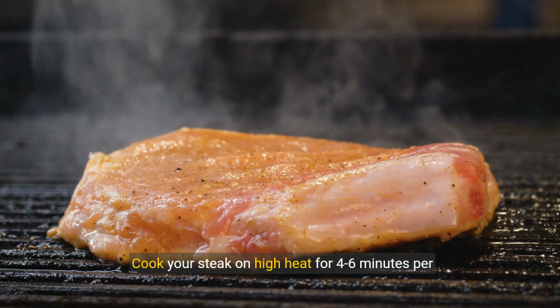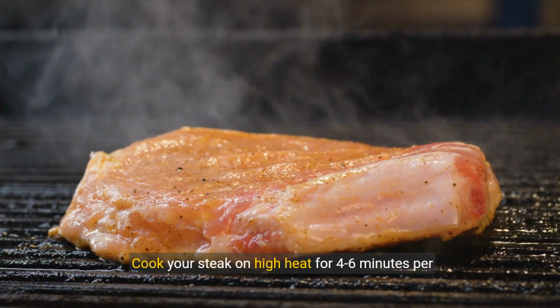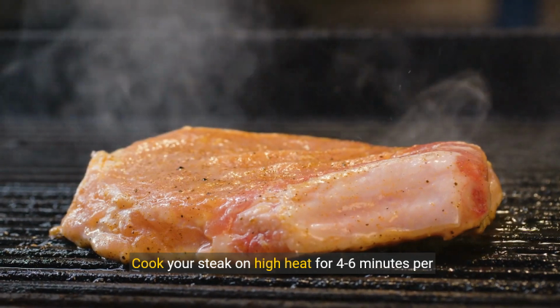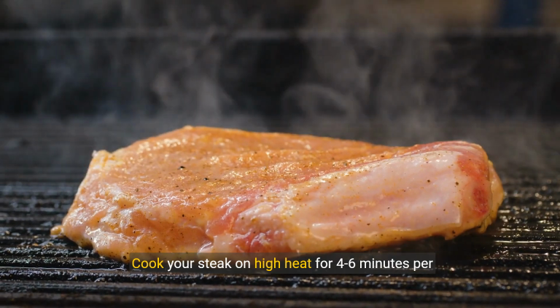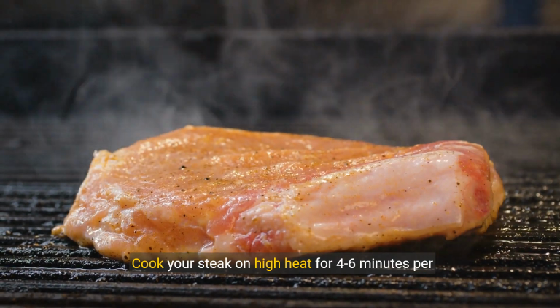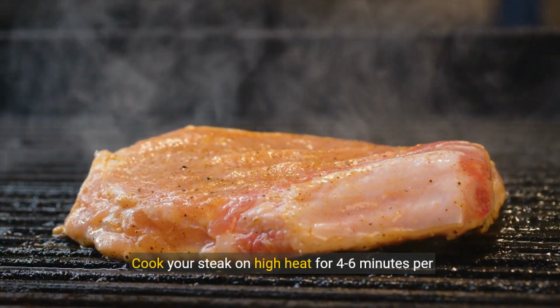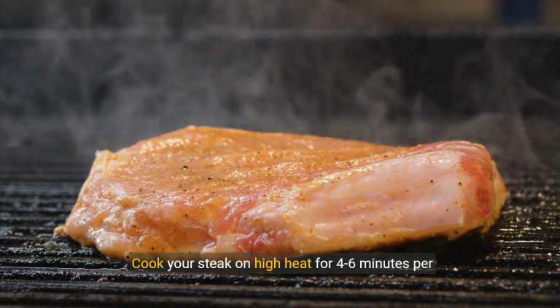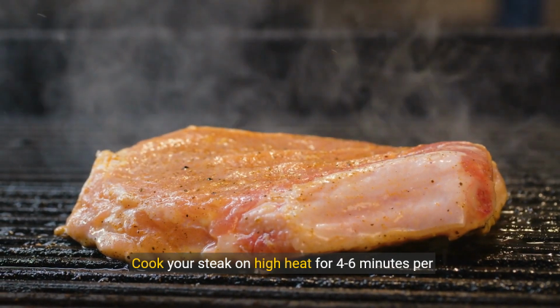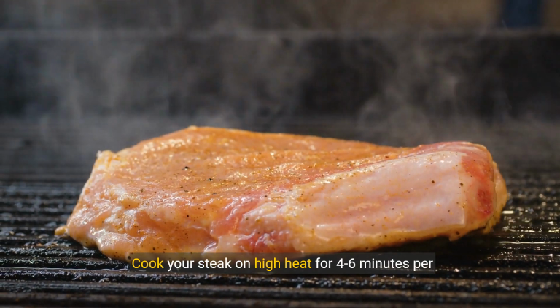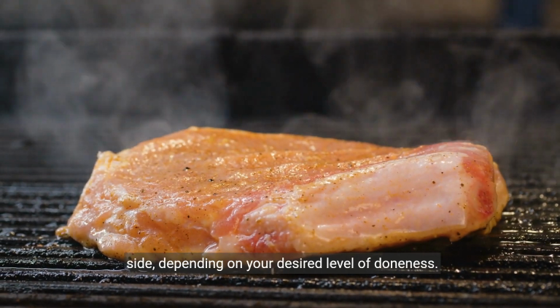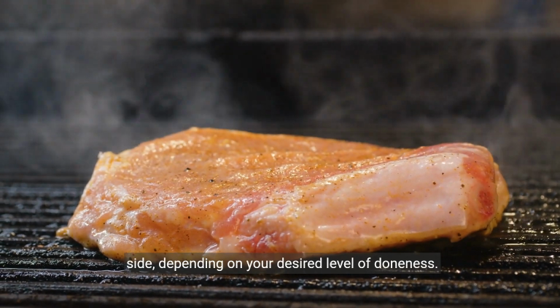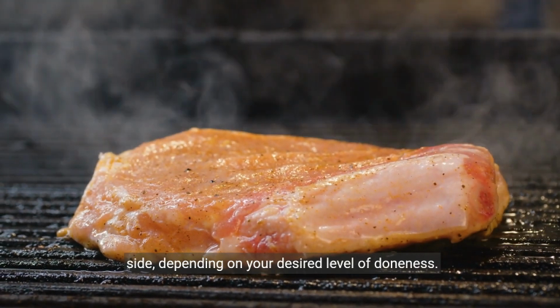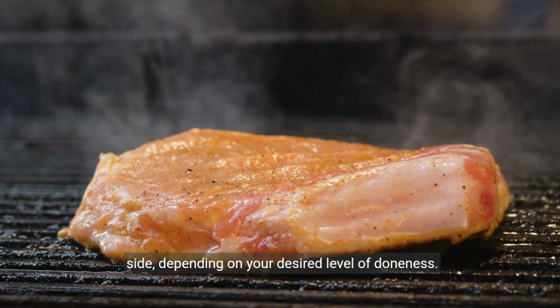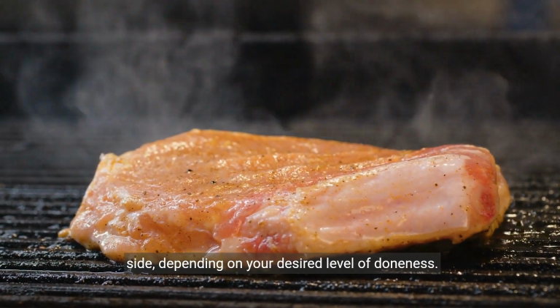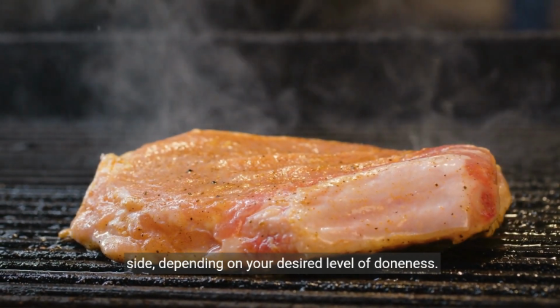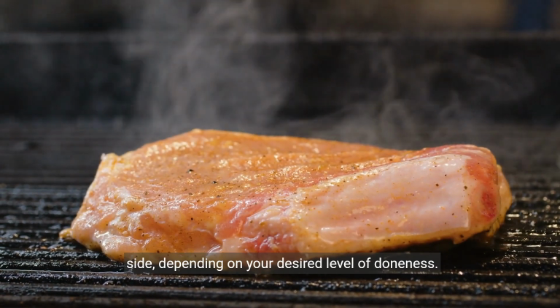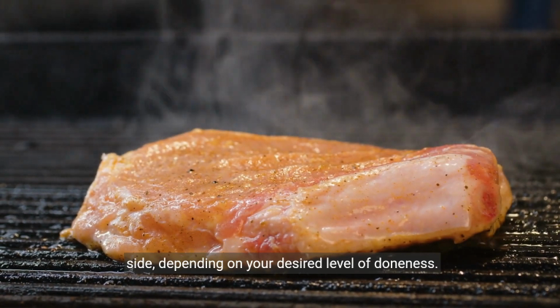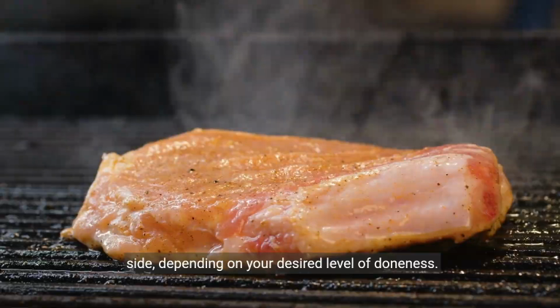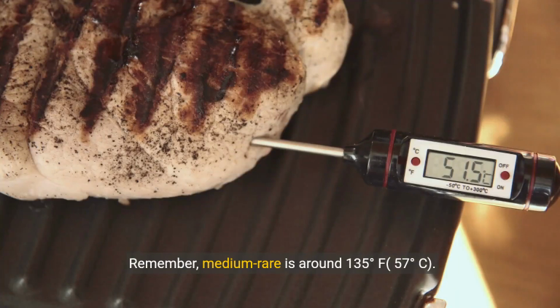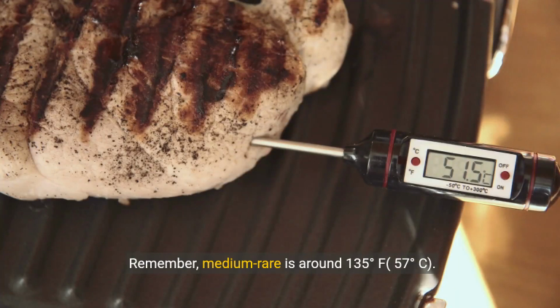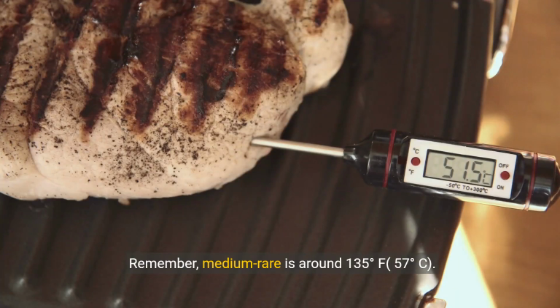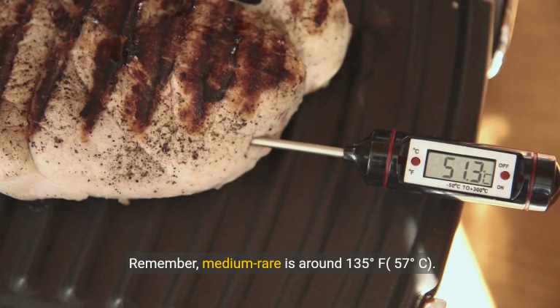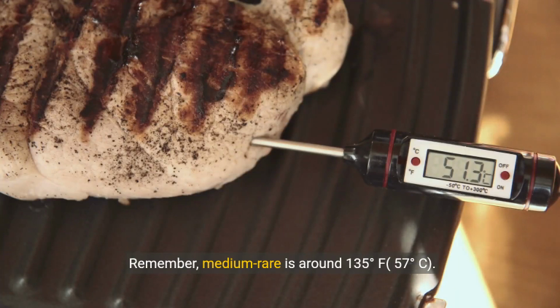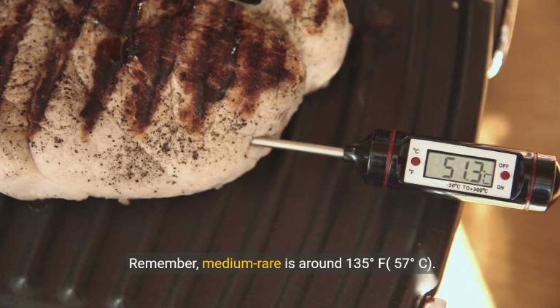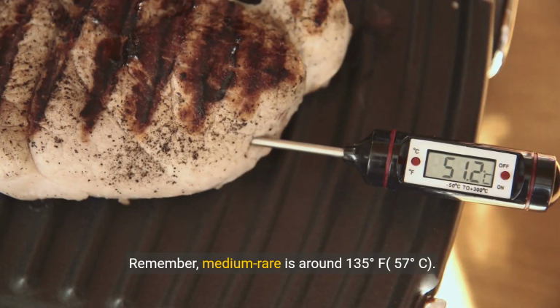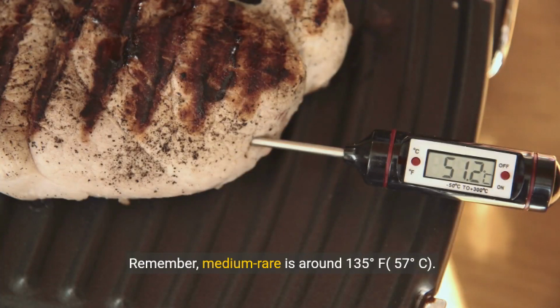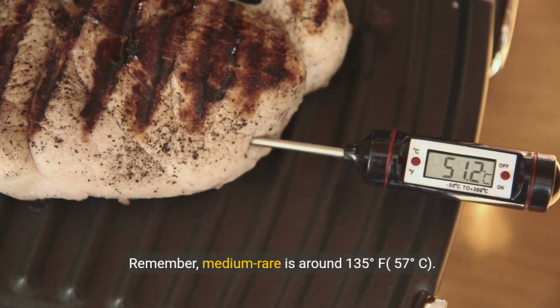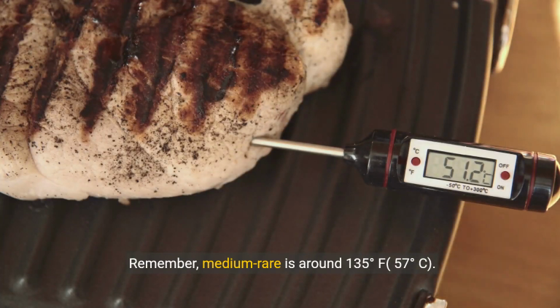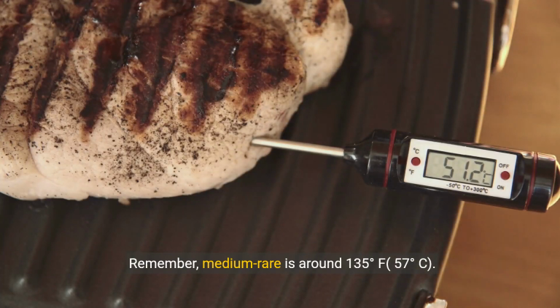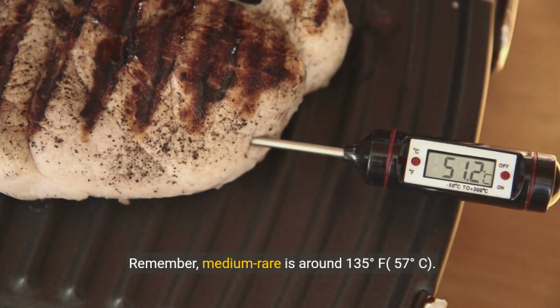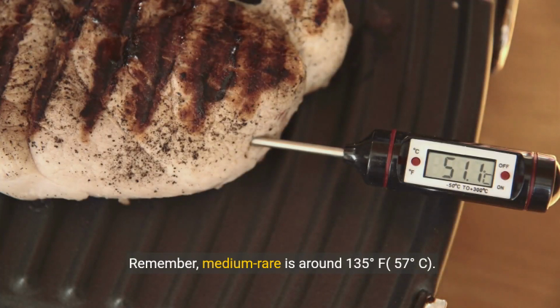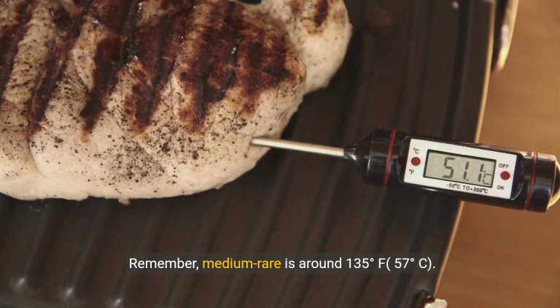Cook your steak on high heat for four to six minutes per side, depending on your desired level of doneness. Remember, medium-rare is around 135 degrees Fahrenheit, or 57 degrees Celsius.